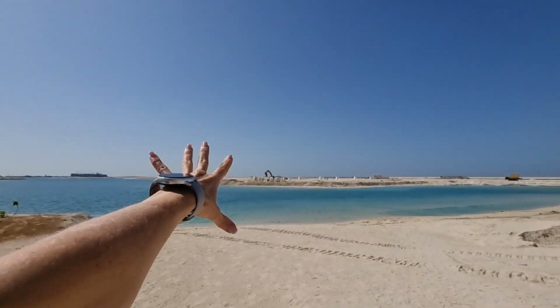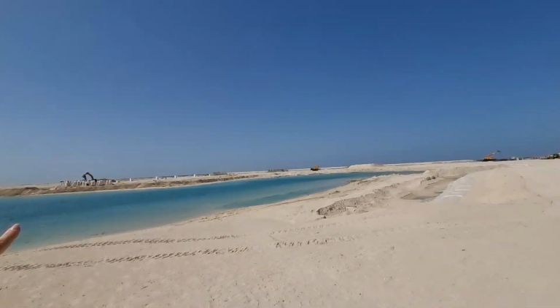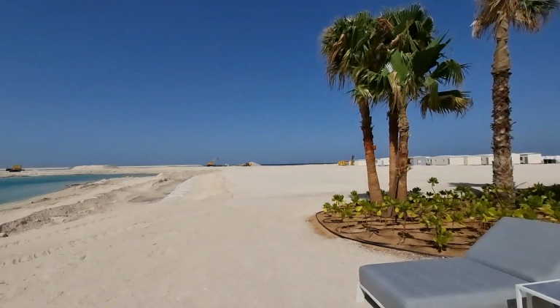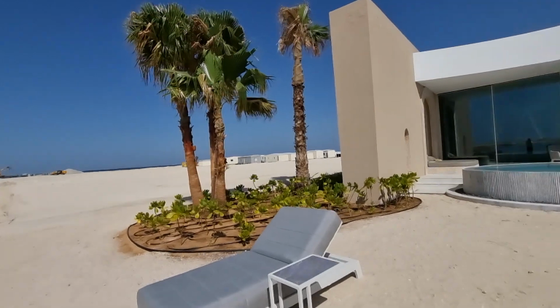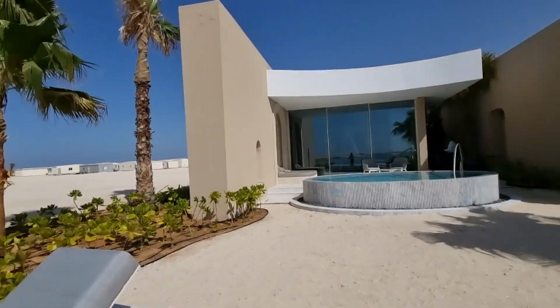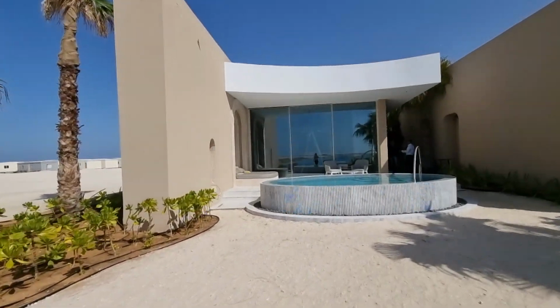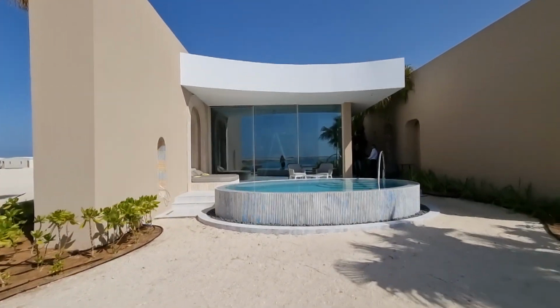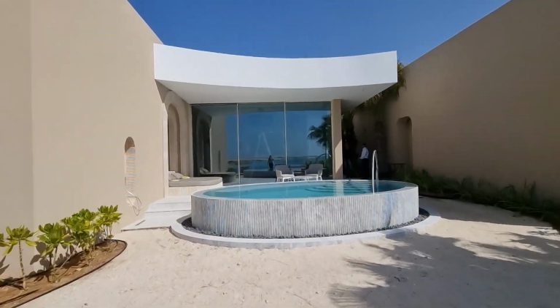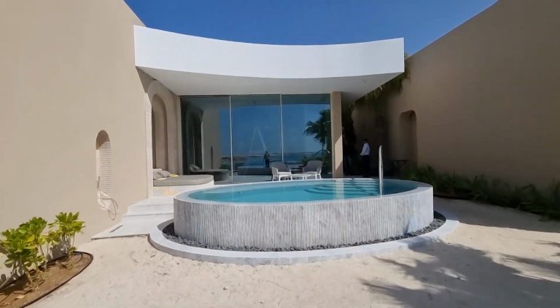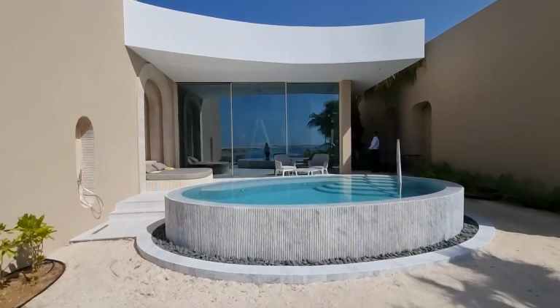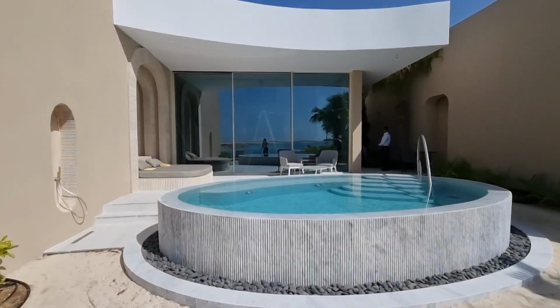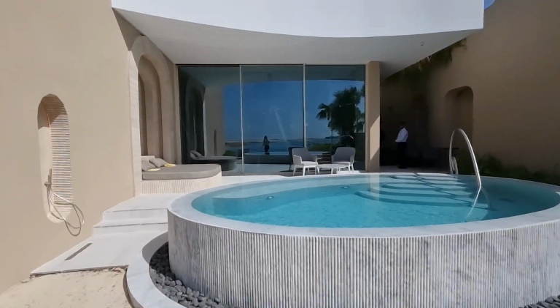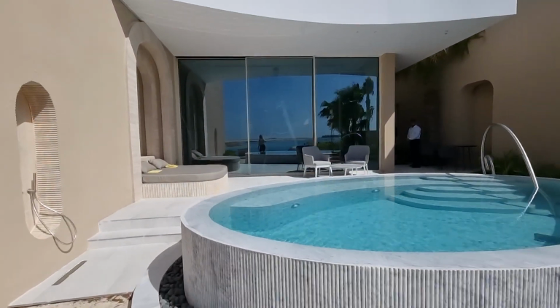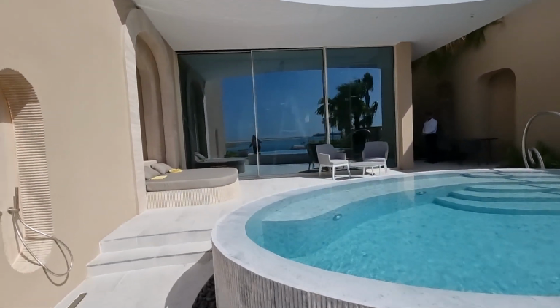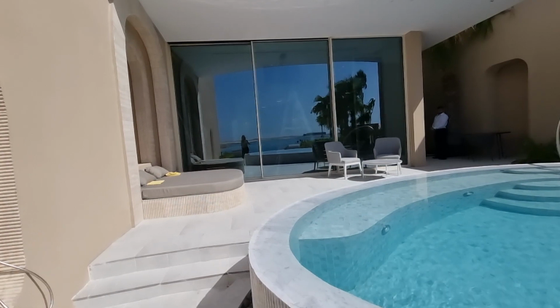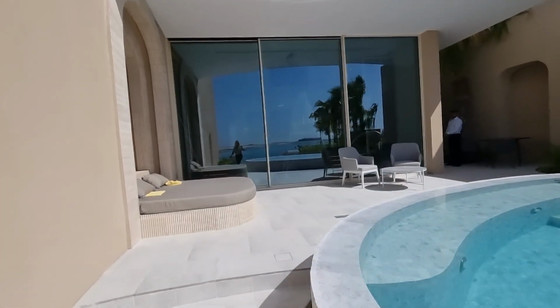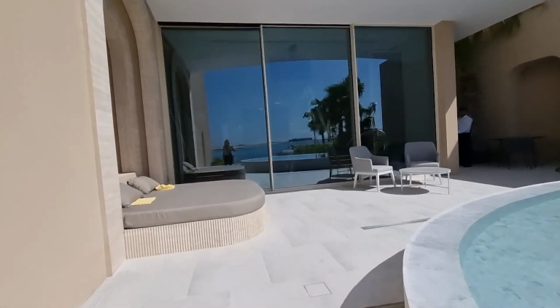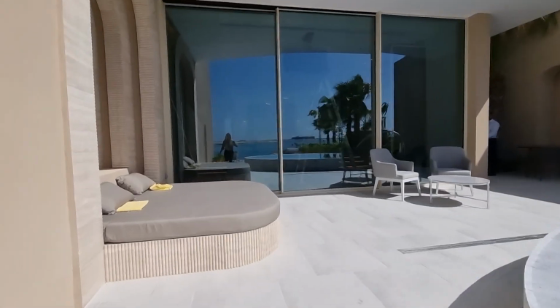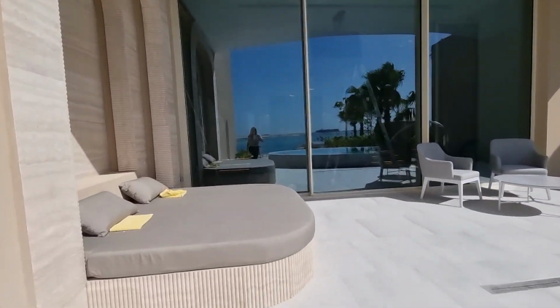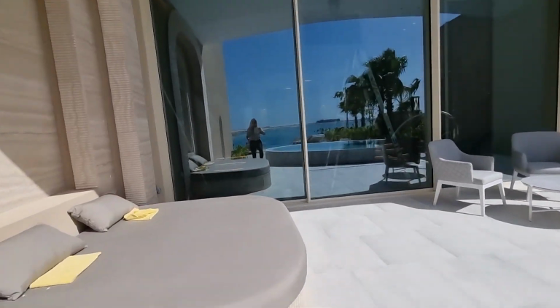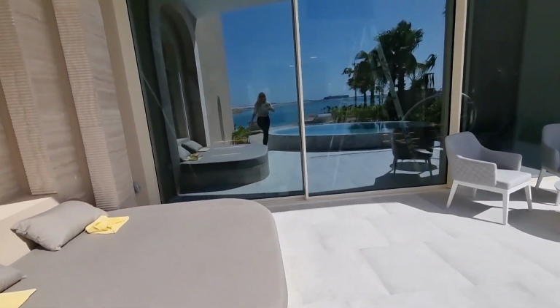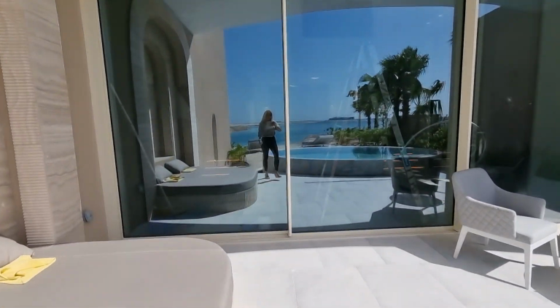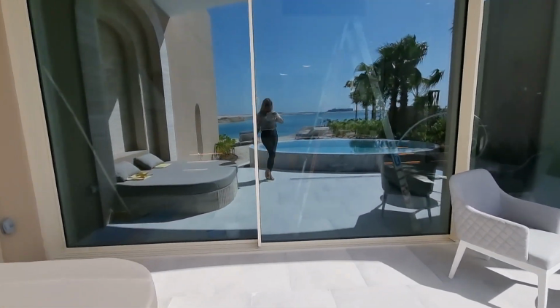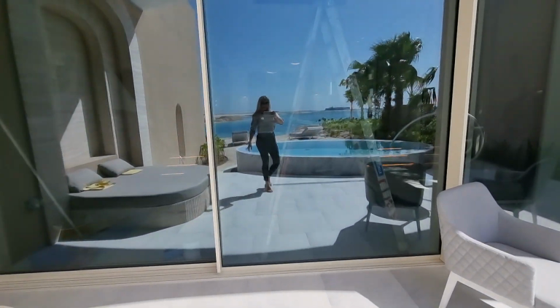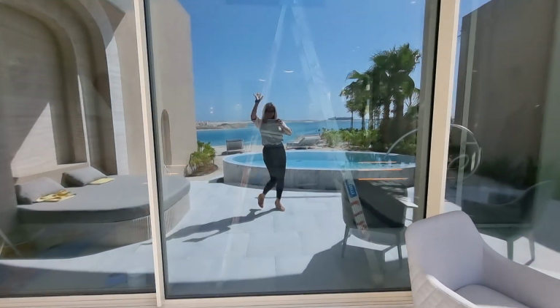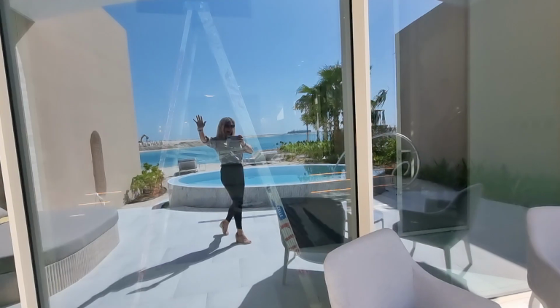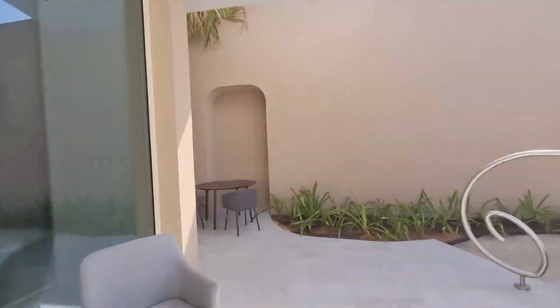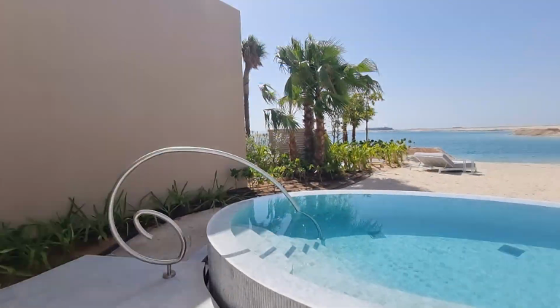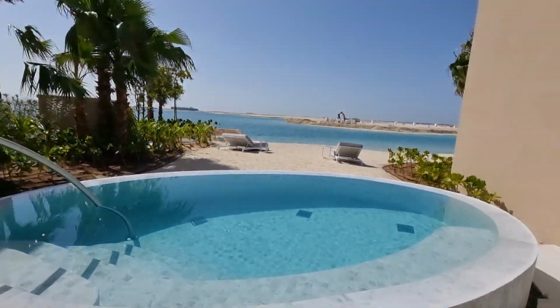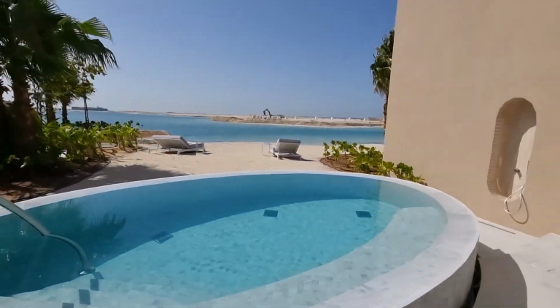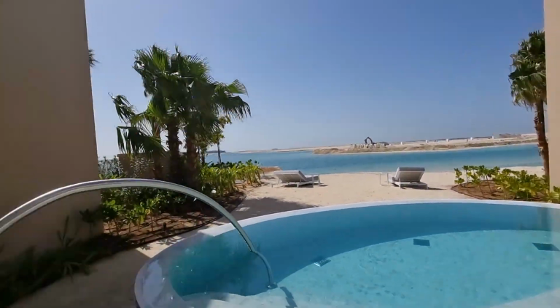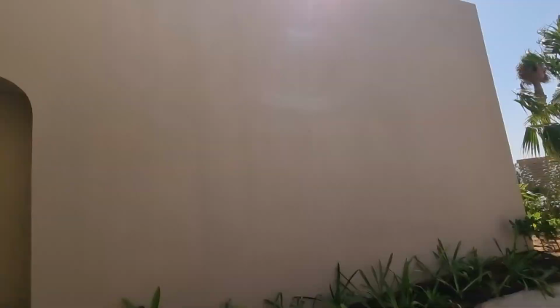You can see the new island, and this will be where the resort is. This is a sample villa just to give you a little bit of an idea of what the property you are purchasing can look like. Let's check out the interiors.